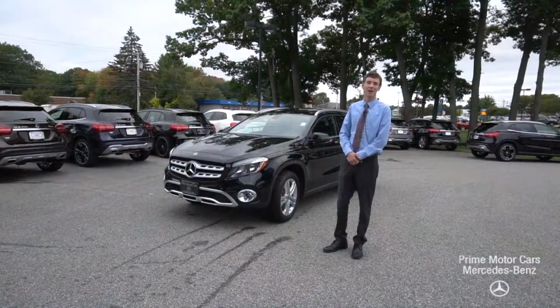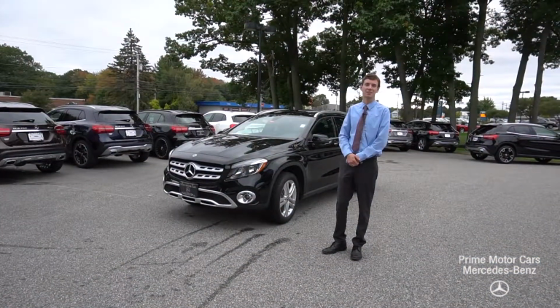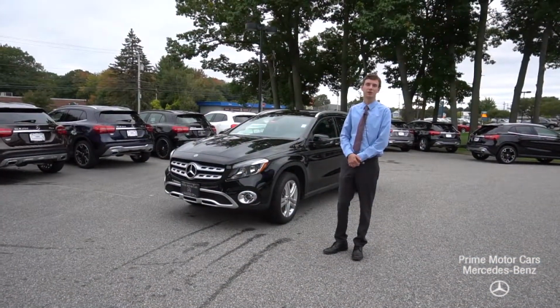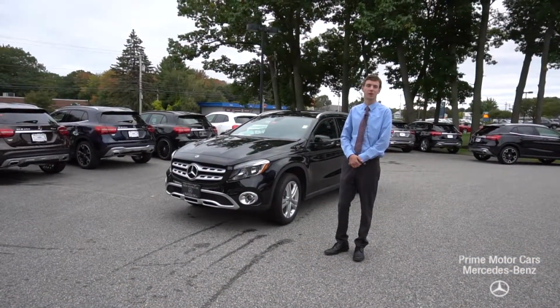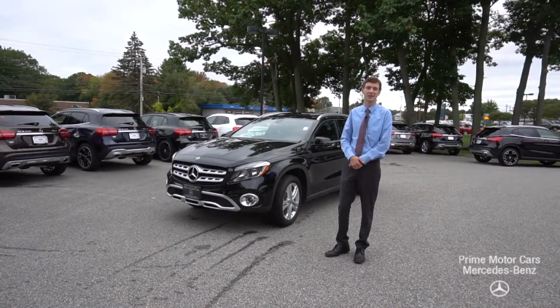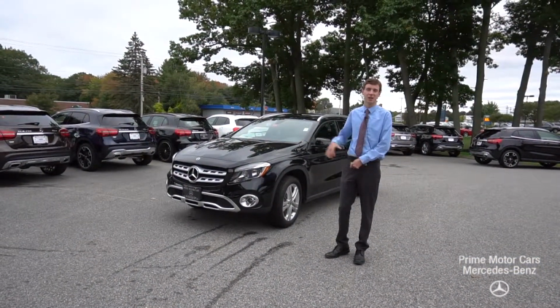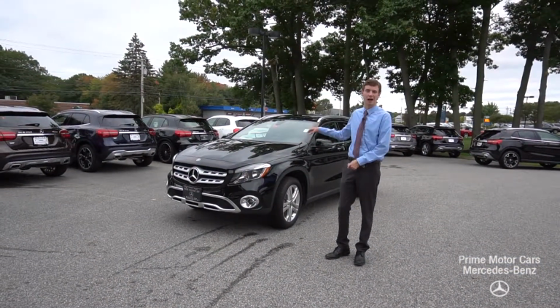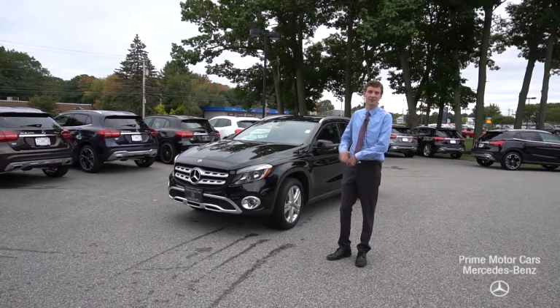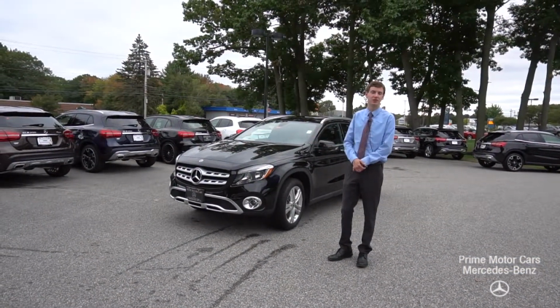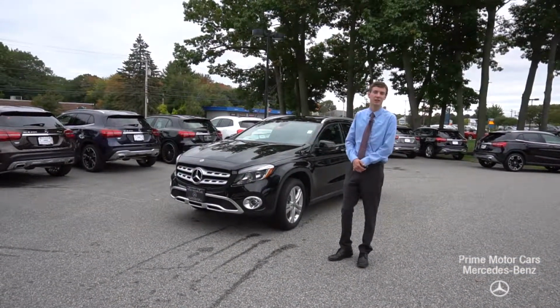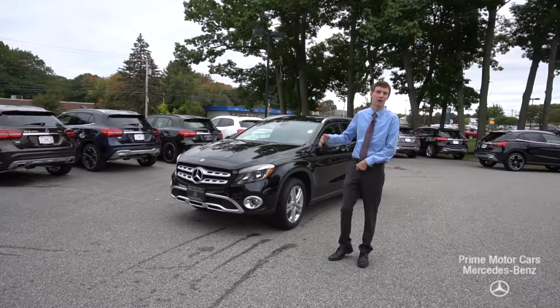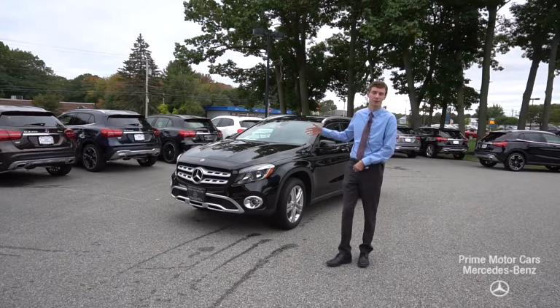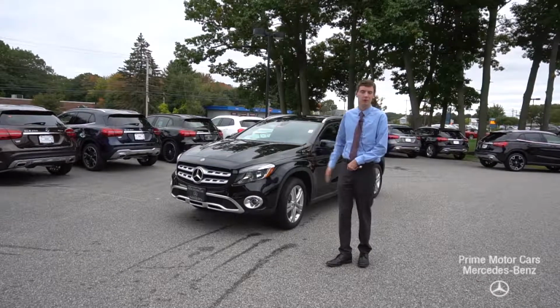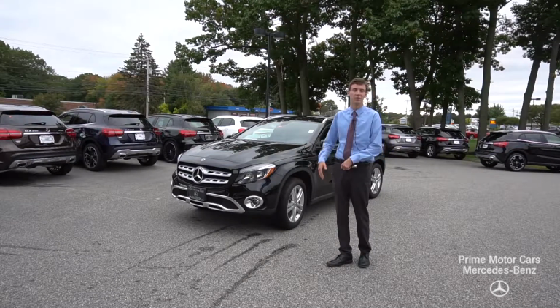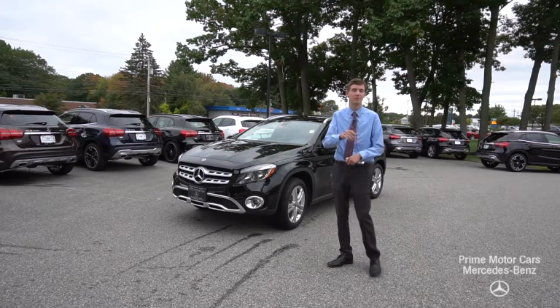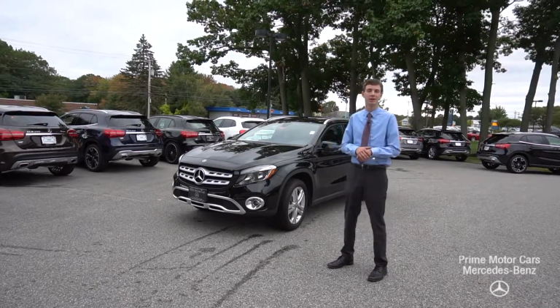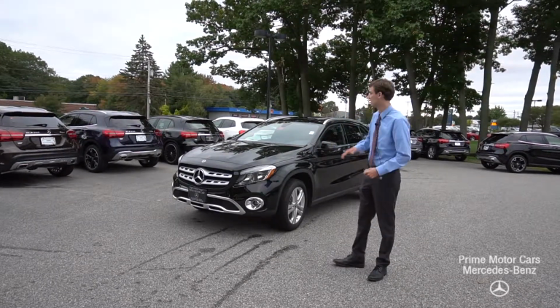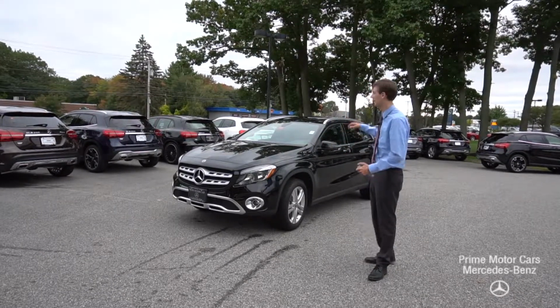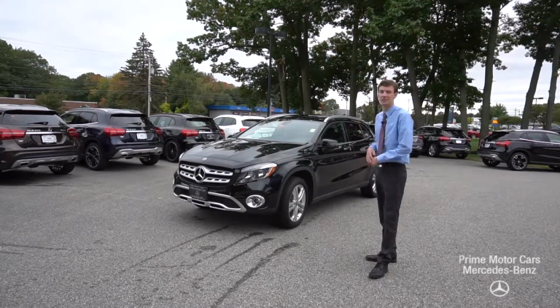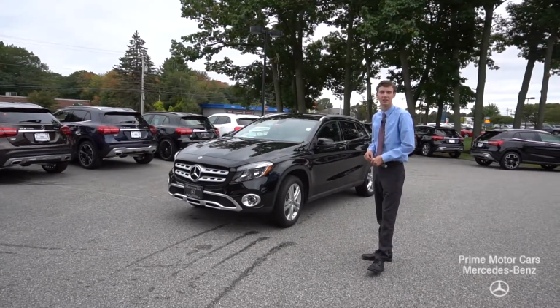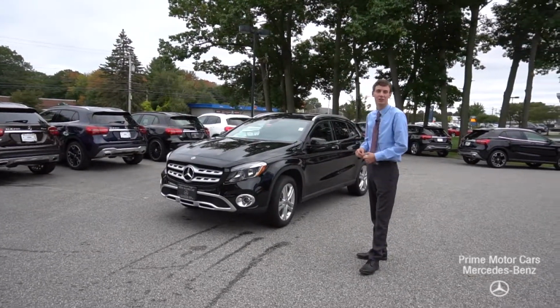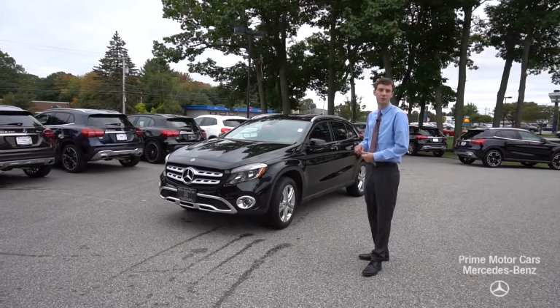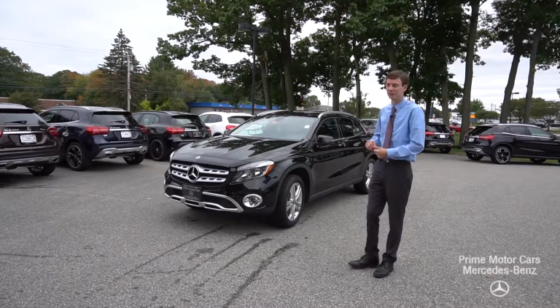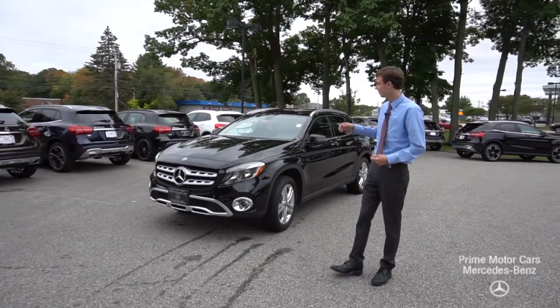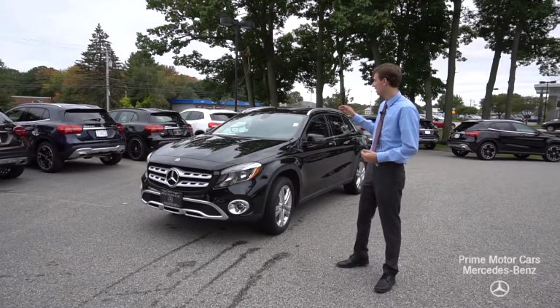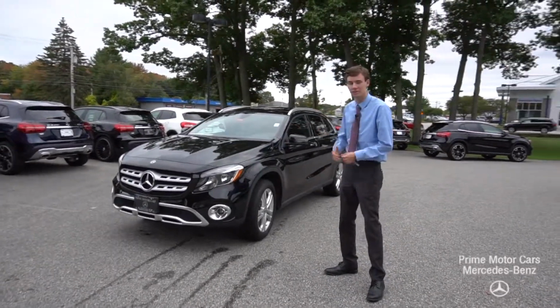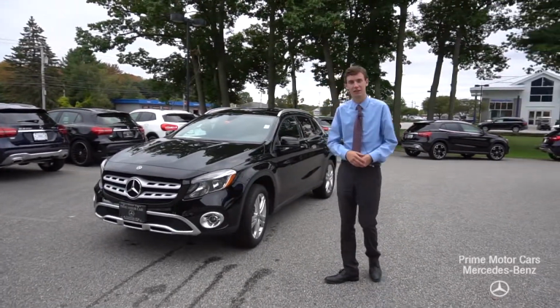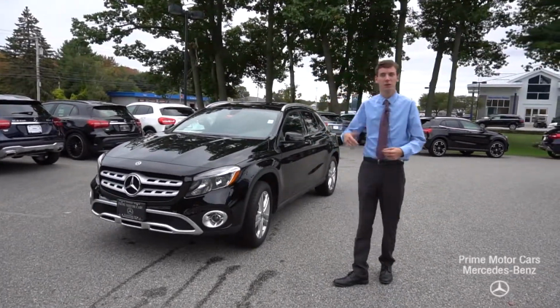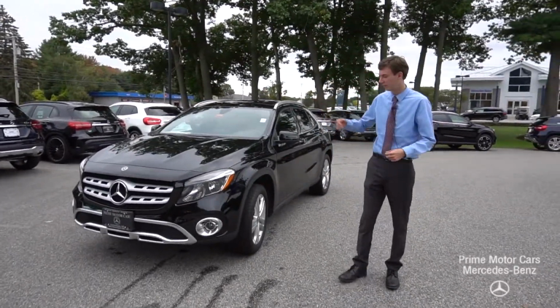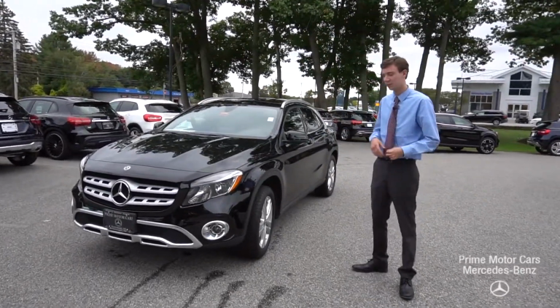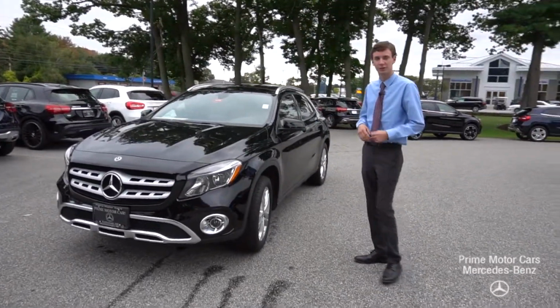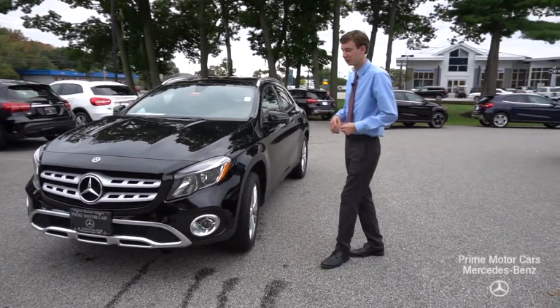Hi, this is Spencer from Prime Mercedes. Behind me is the GLA that we looked at last time you were here. This is our 2018 GLA 250, an ex-courtesy vehicle like we had talked about when you were at the dealership.